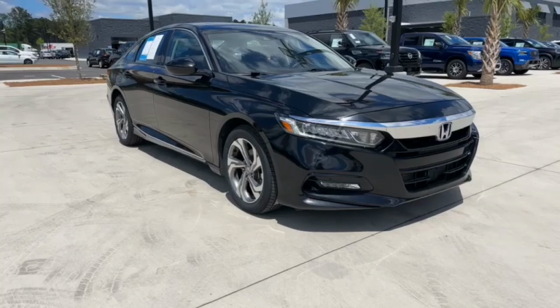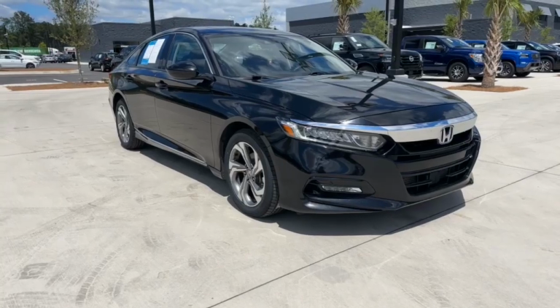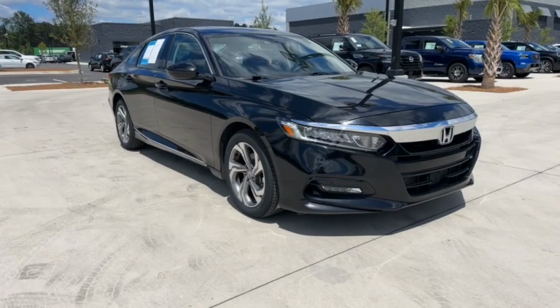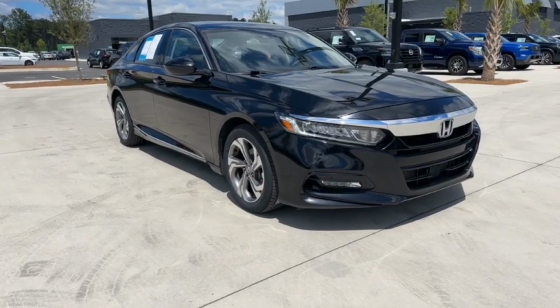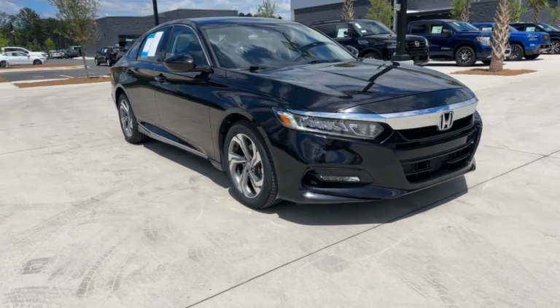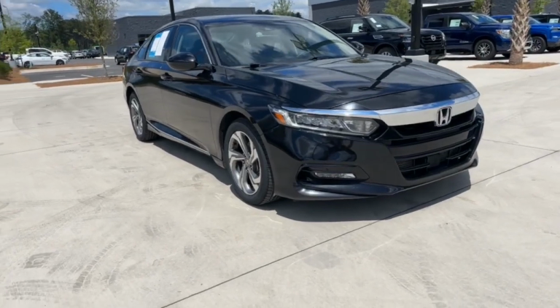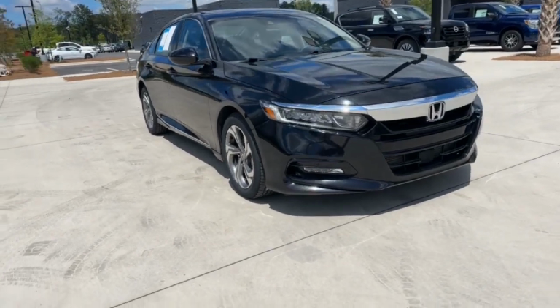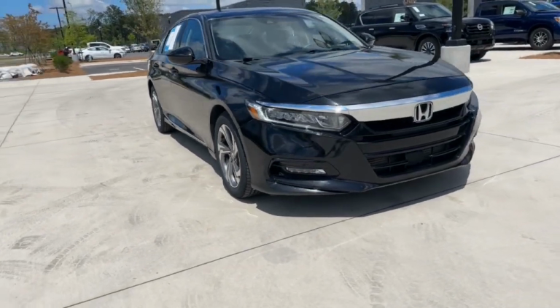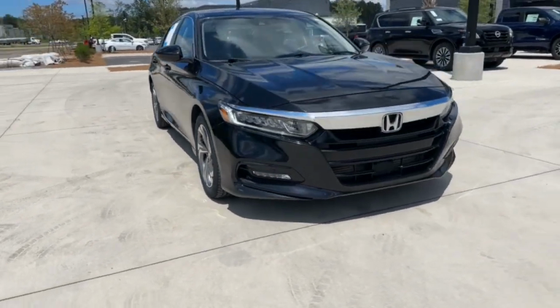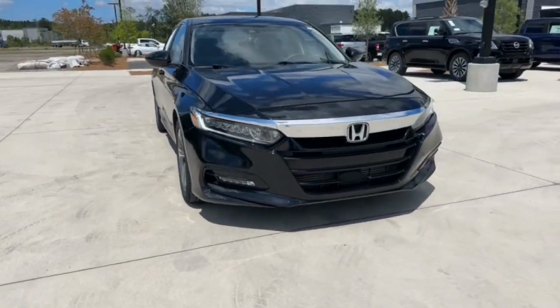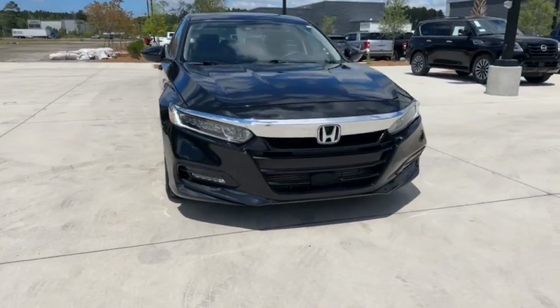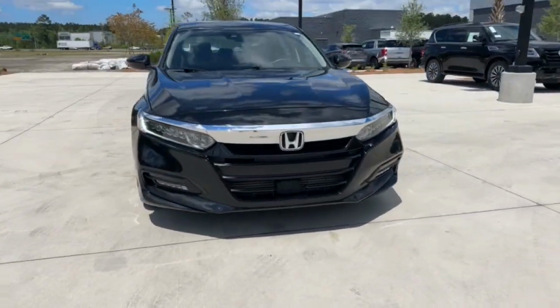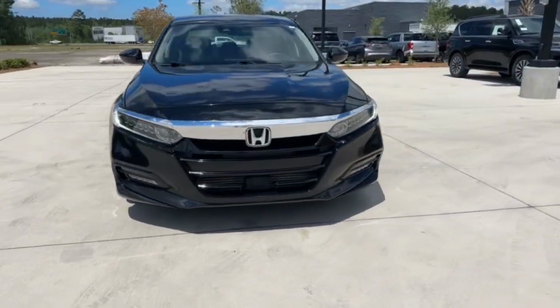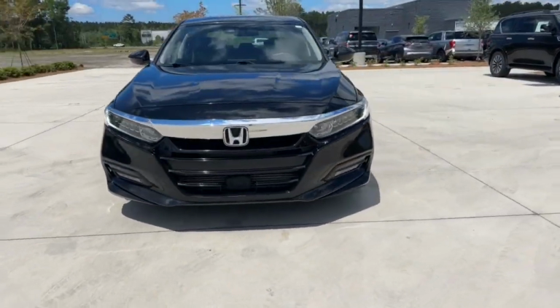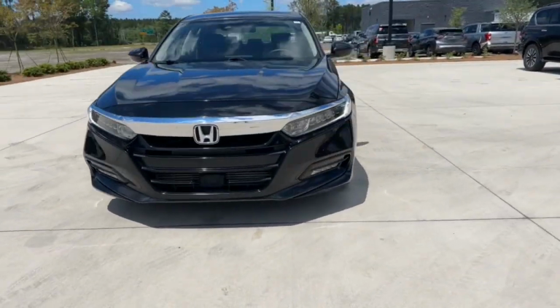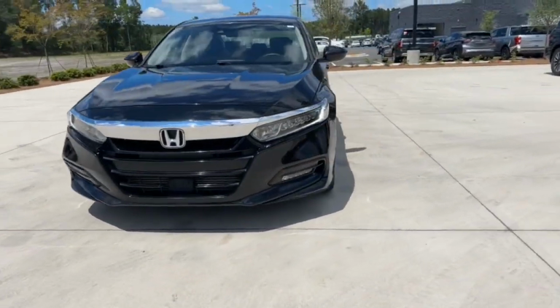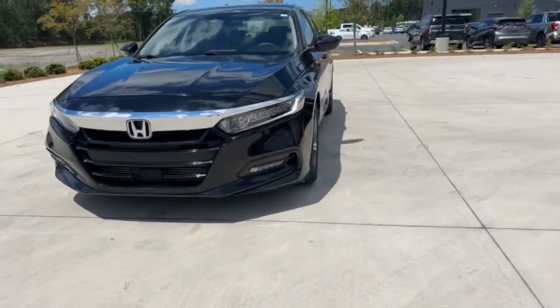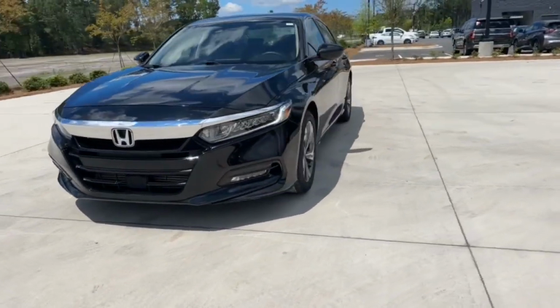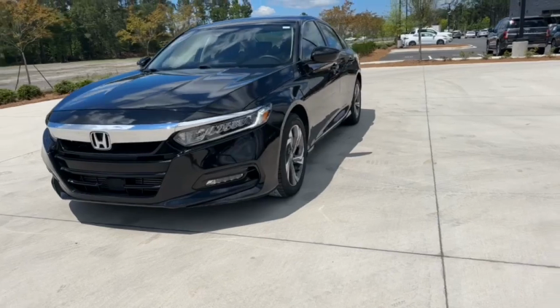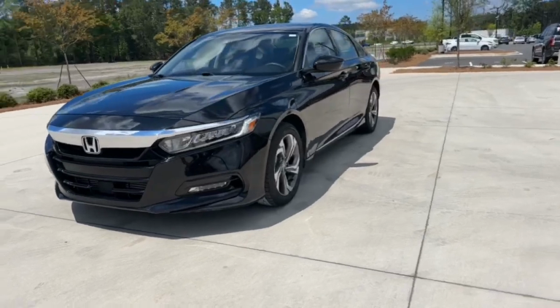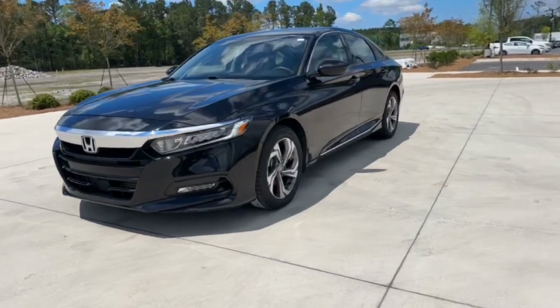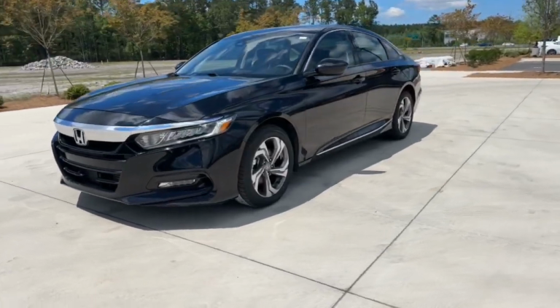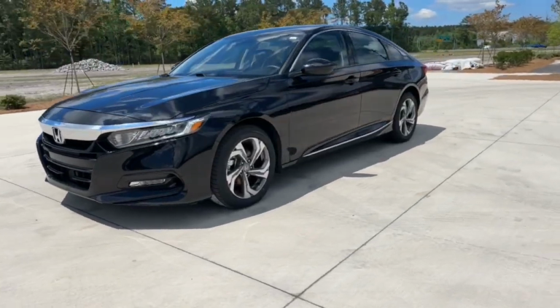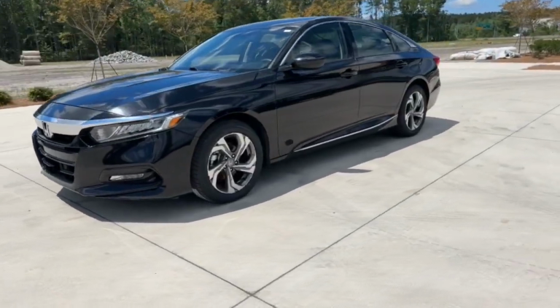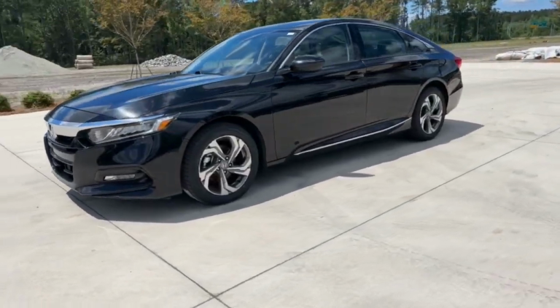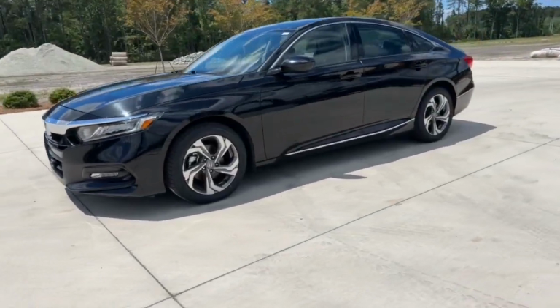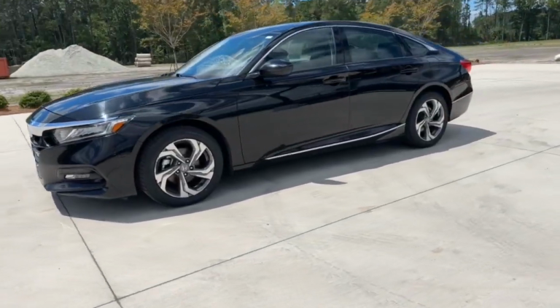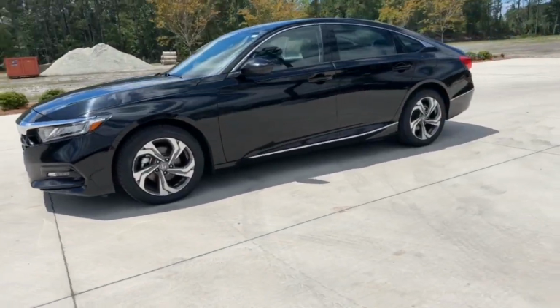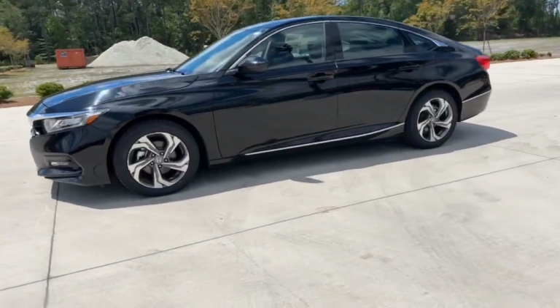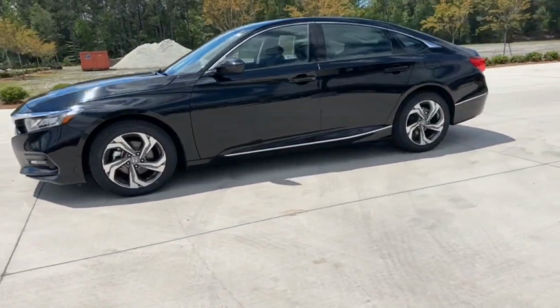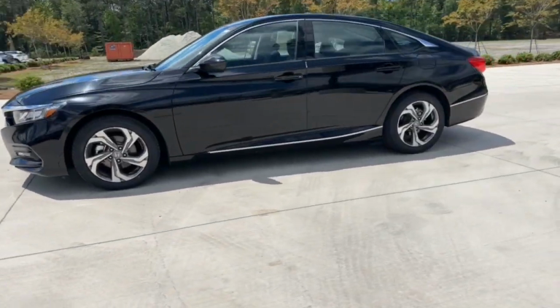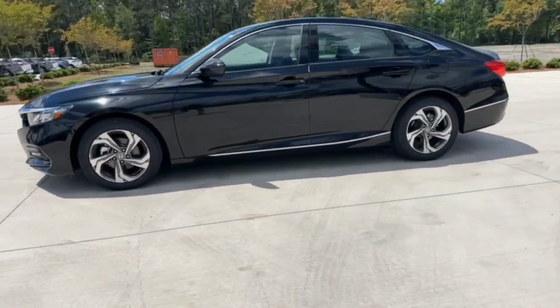You will be amazed by this 2020 Honda Accord. This vehicle is an outstanding buy with fewer than 70,000 miles on the odometer.